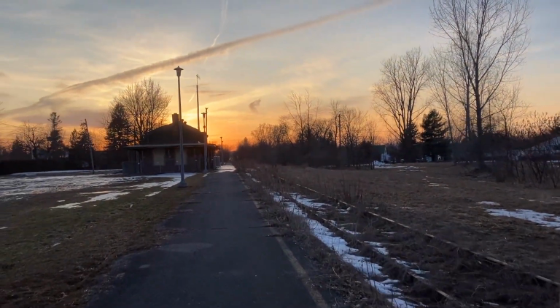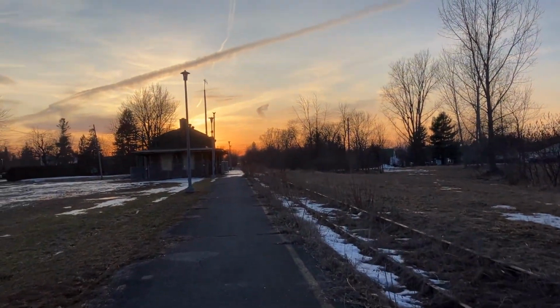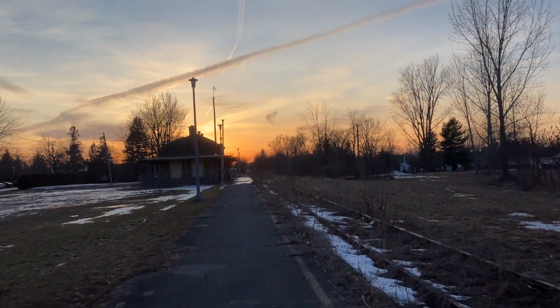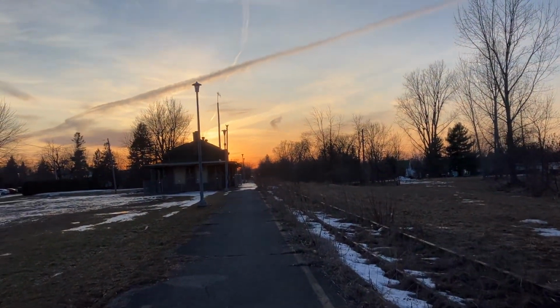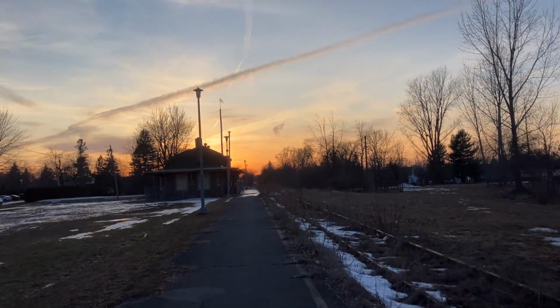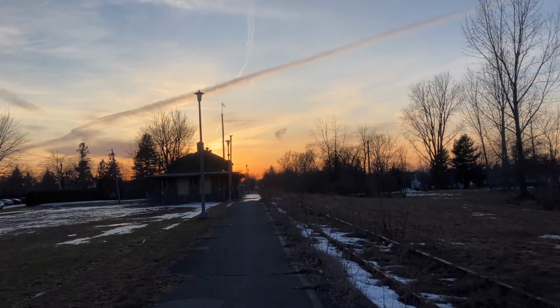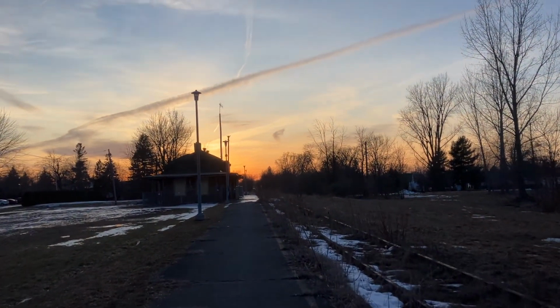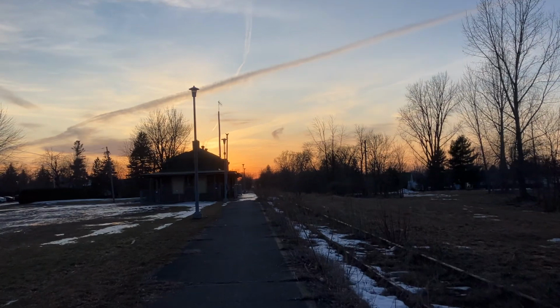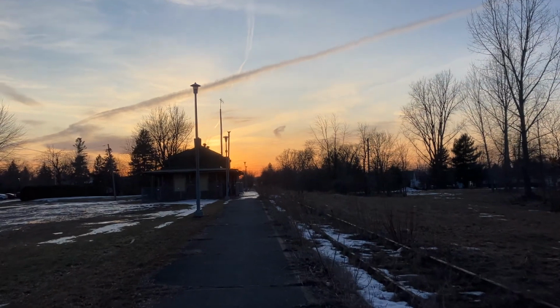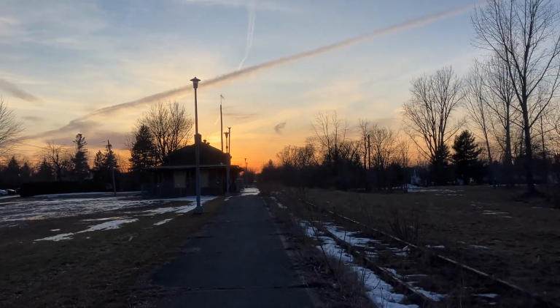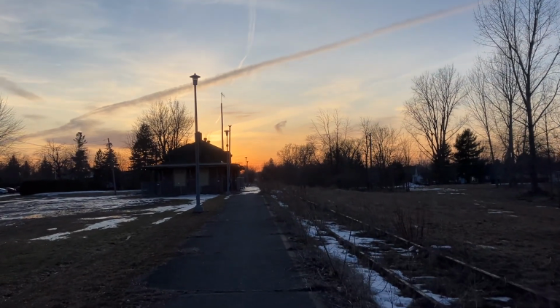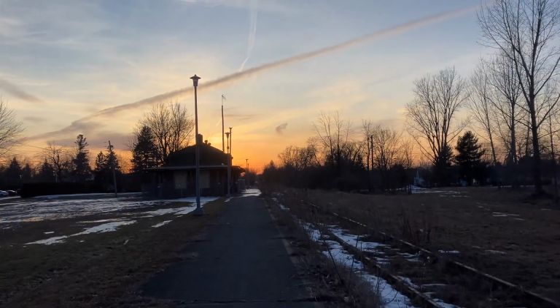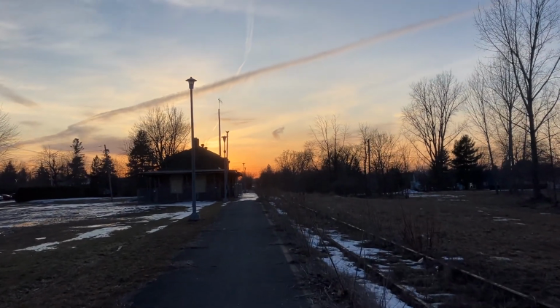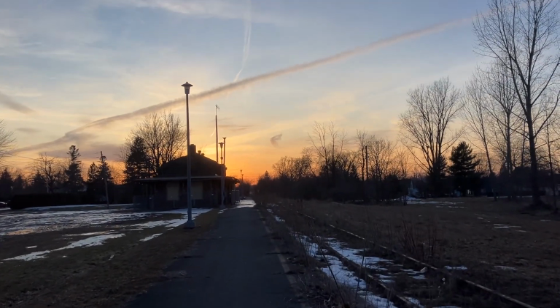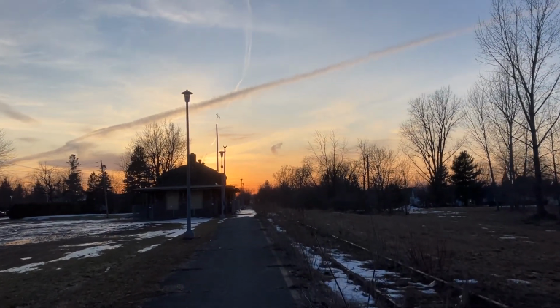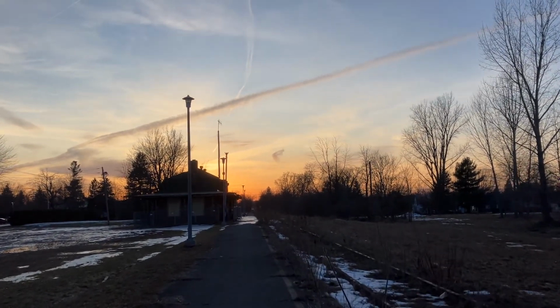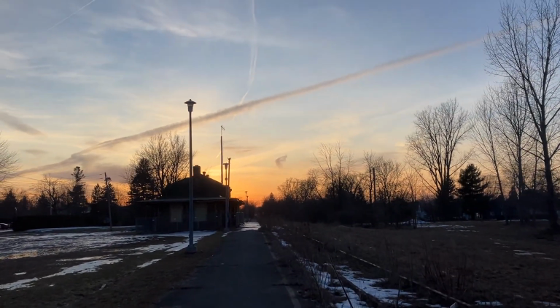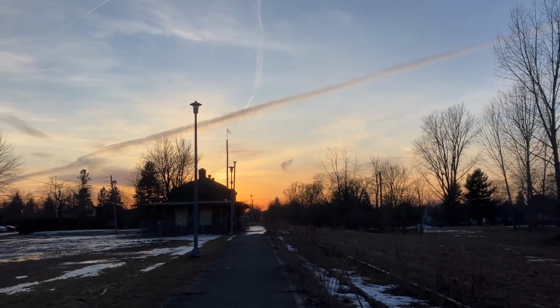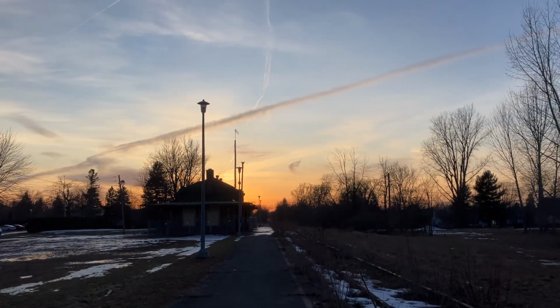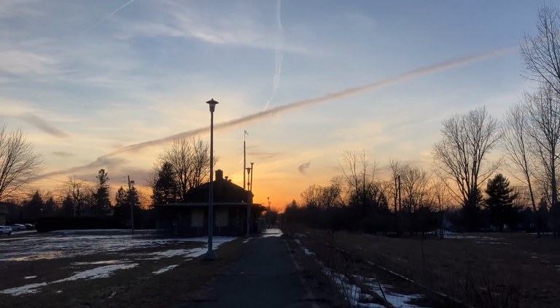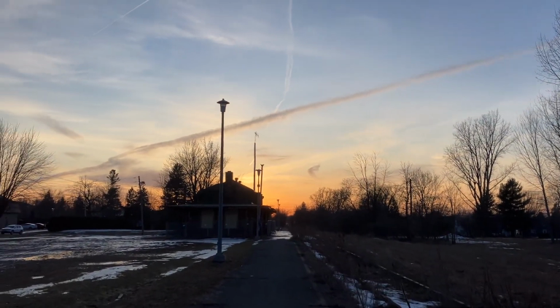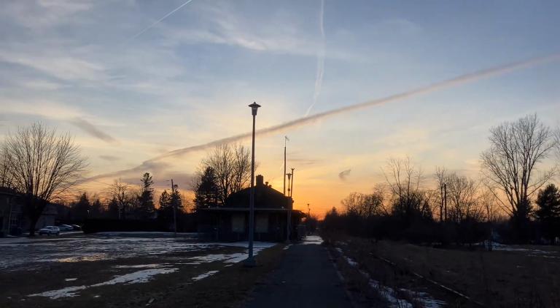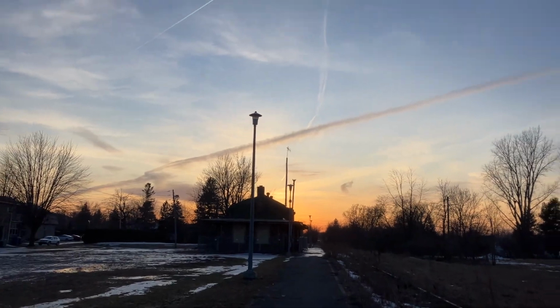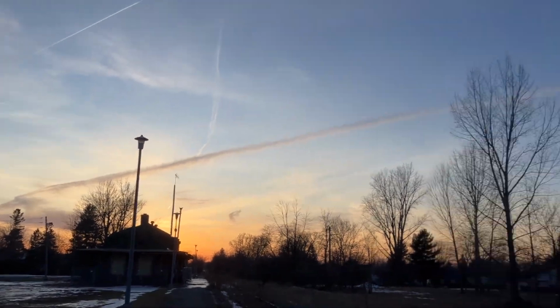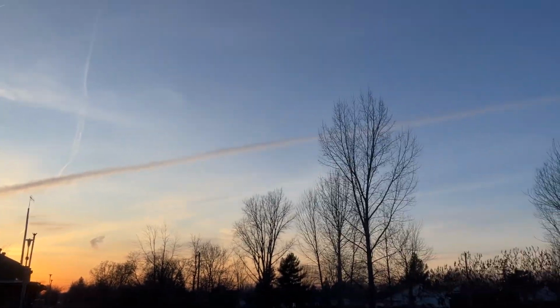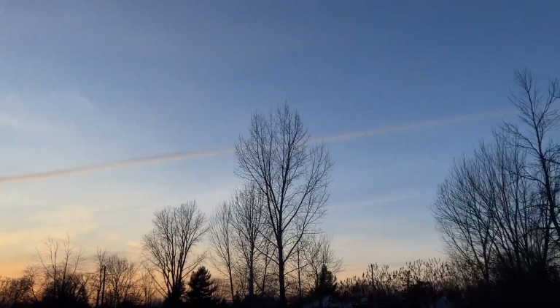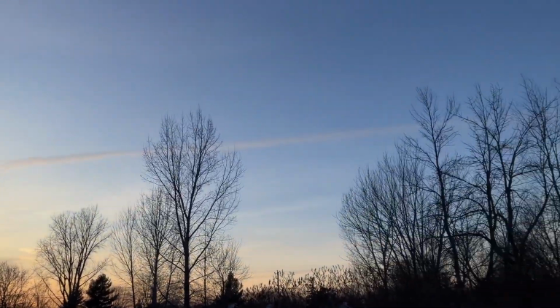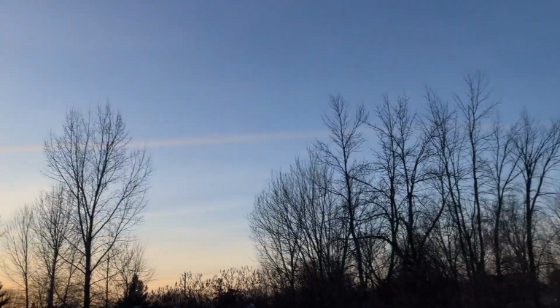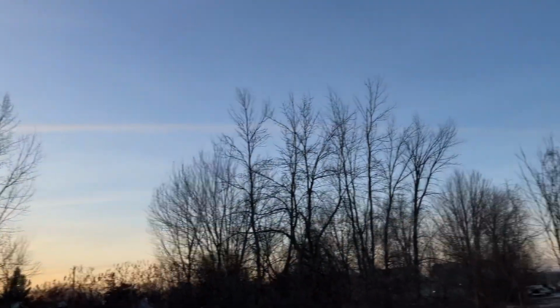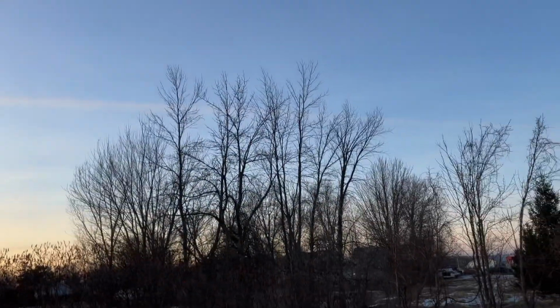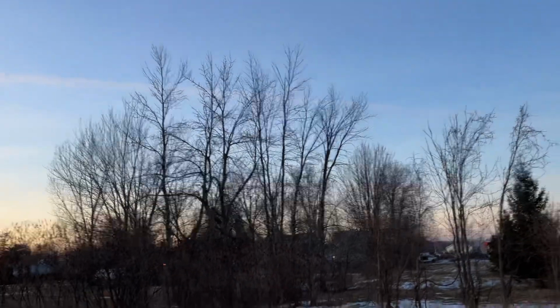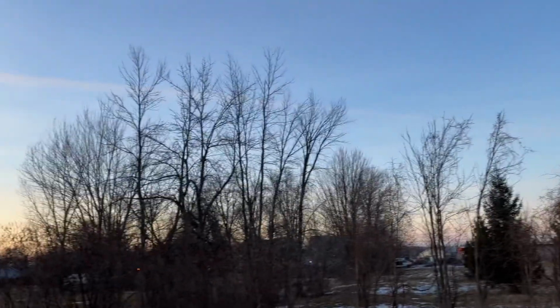I'm going to take a lot of pictures — this is basically the perfect time. Look, the sun is setting and the sky is beautiful over there. There's a line of clouds — maybe that was a plane or something.